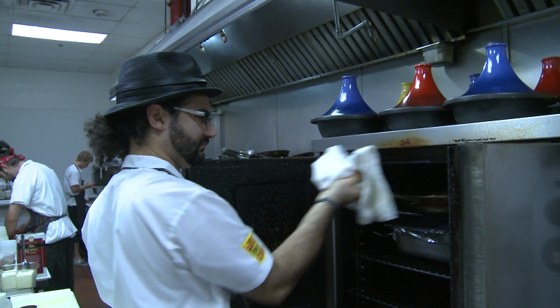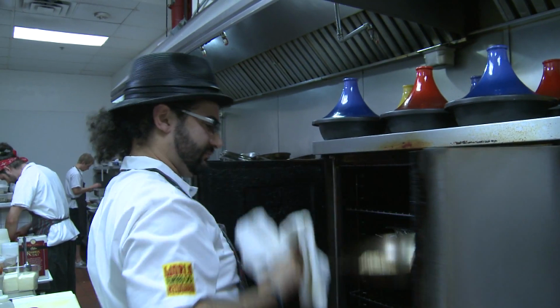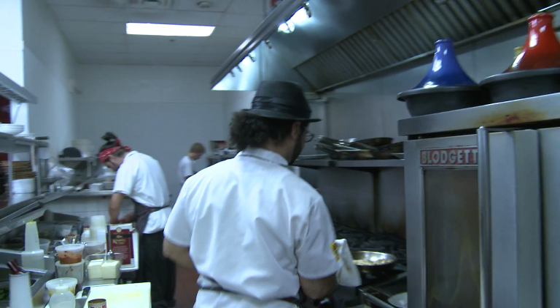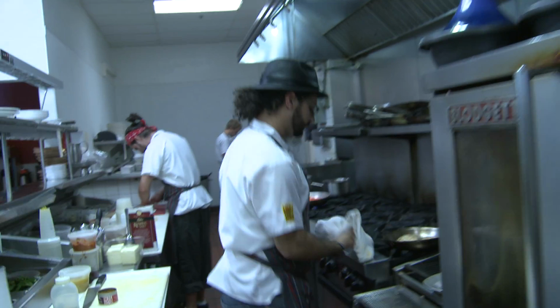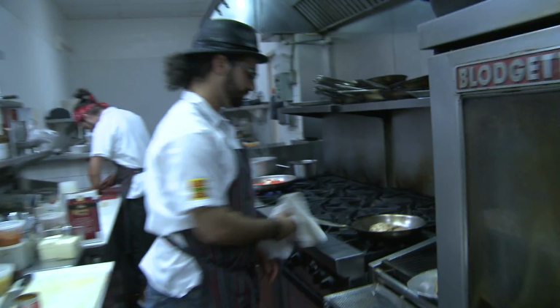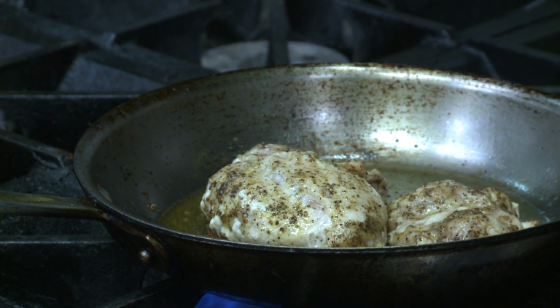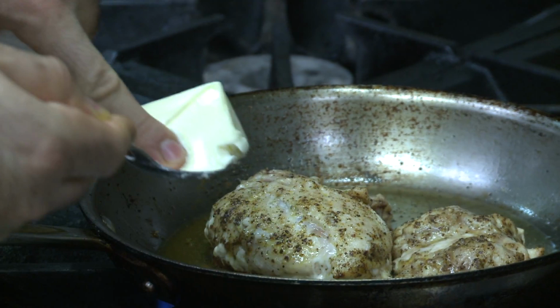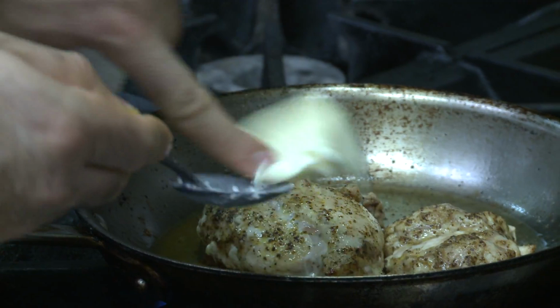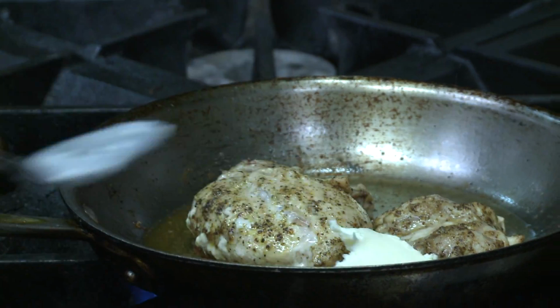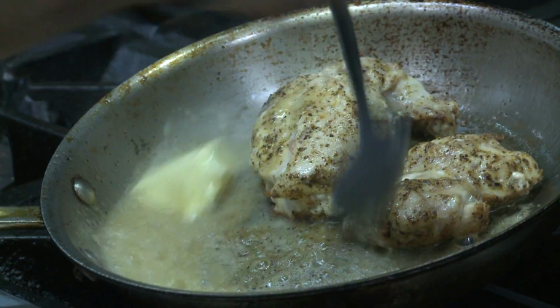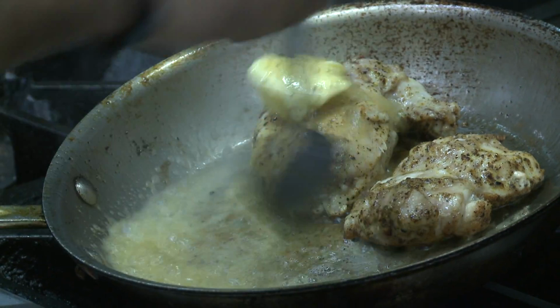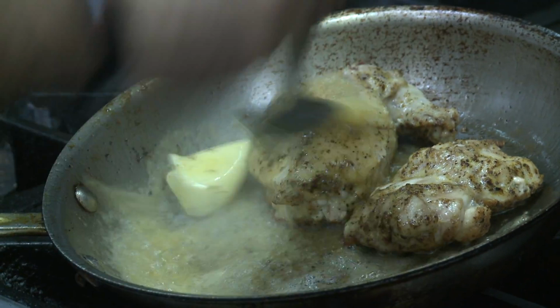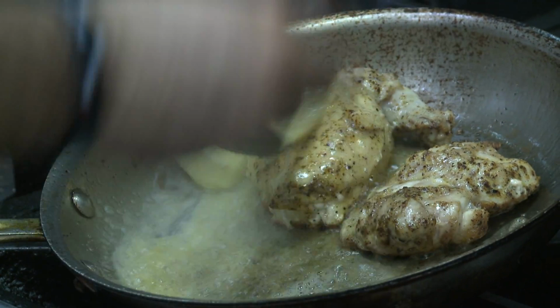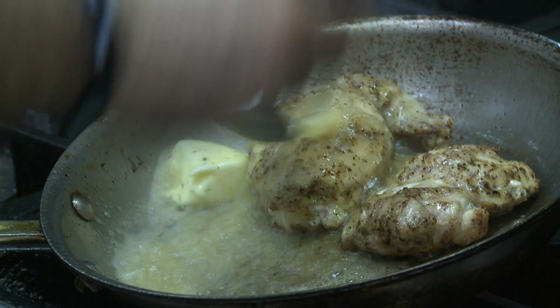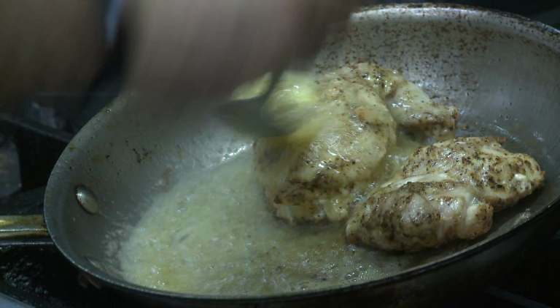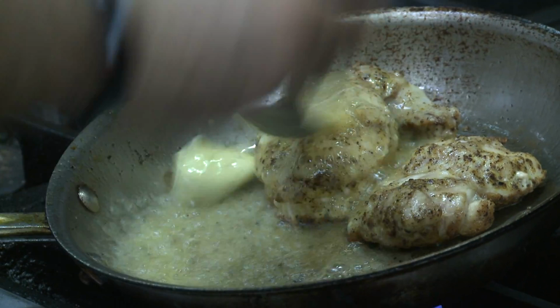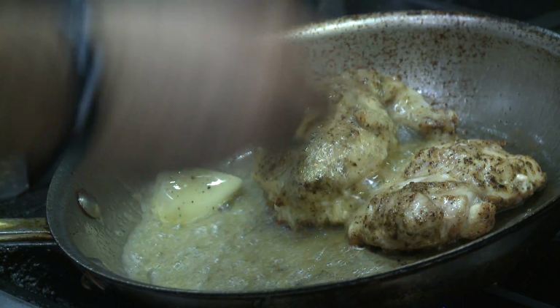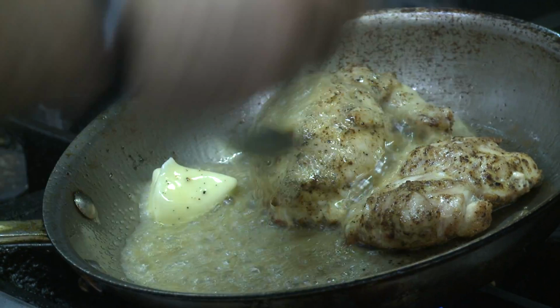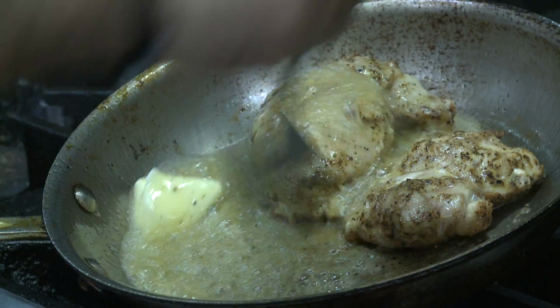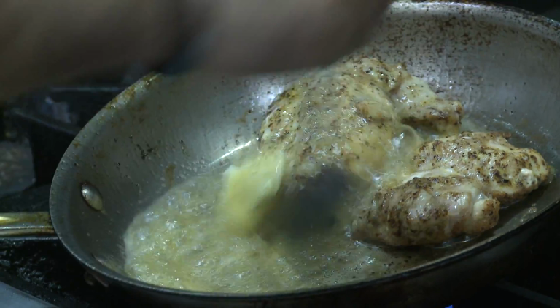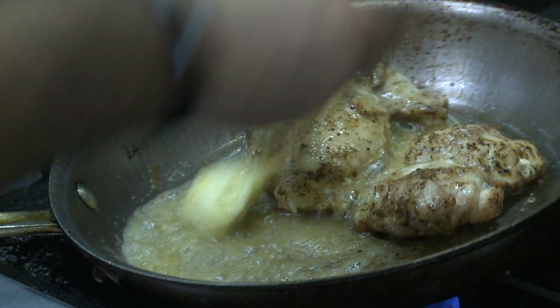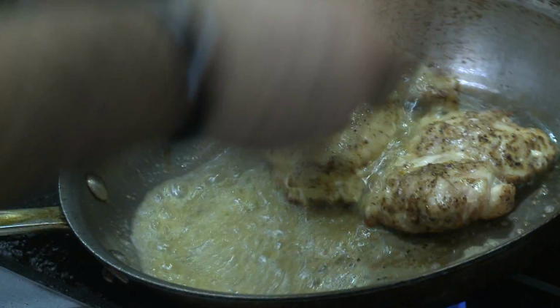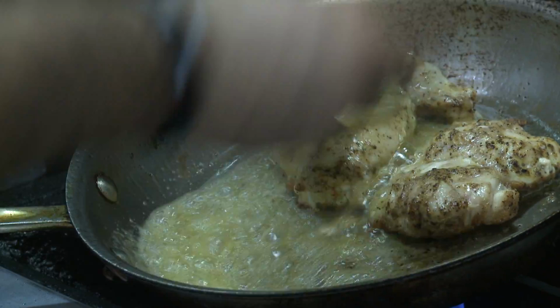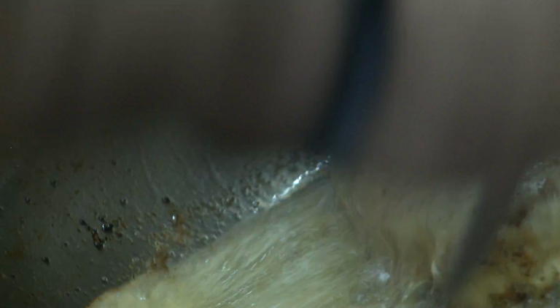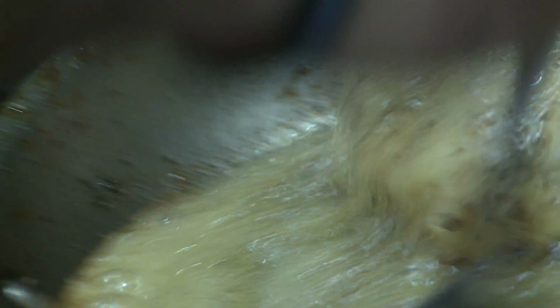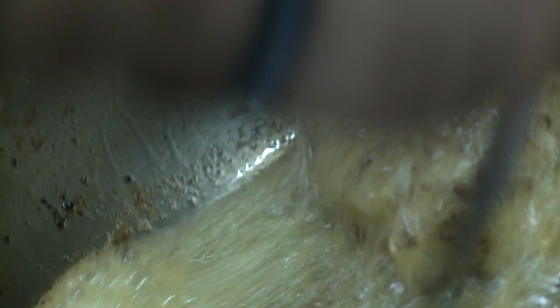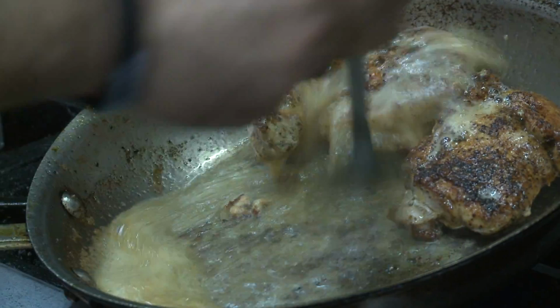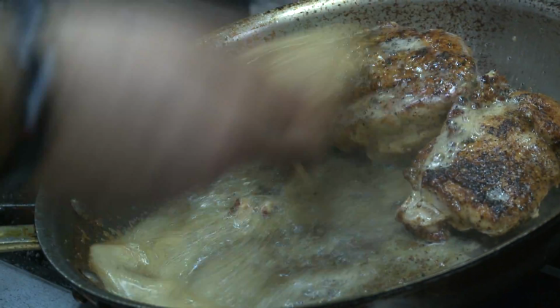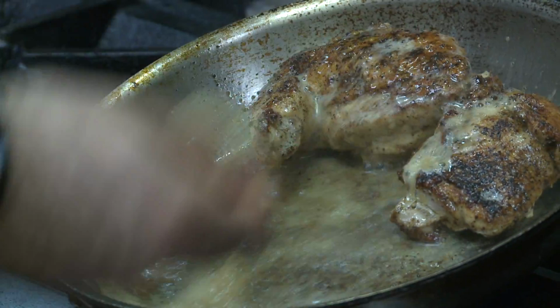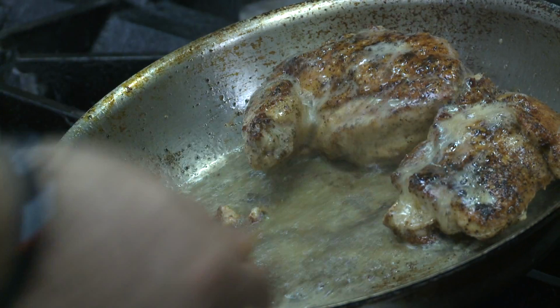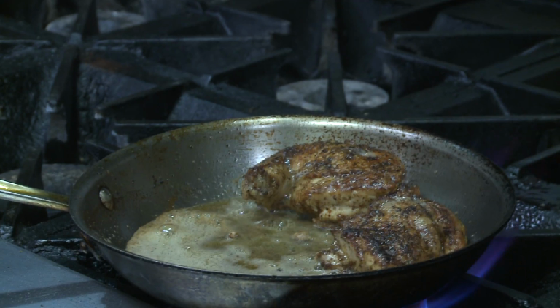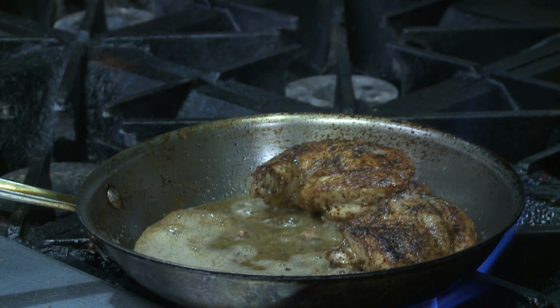We're going to baste it with a small amount of butter. What basting does is it creates a nice complexity of flavor, a nice nuttiness, and adds to the dish as well as keeps the juices in the chicken itself.